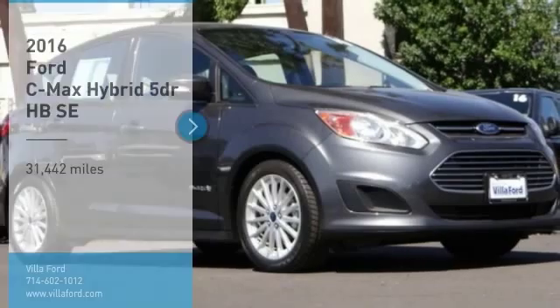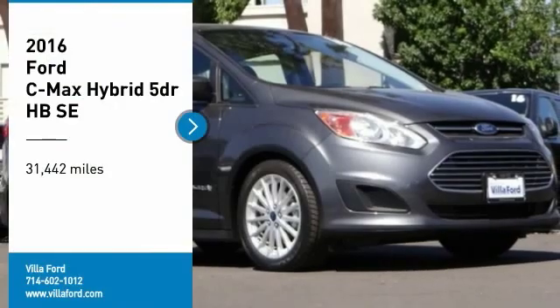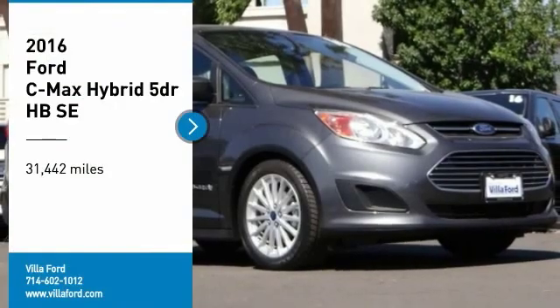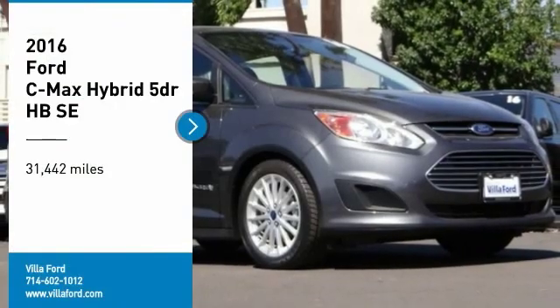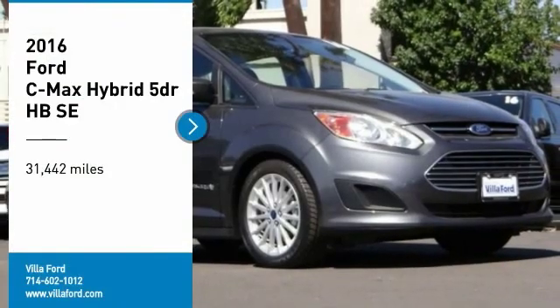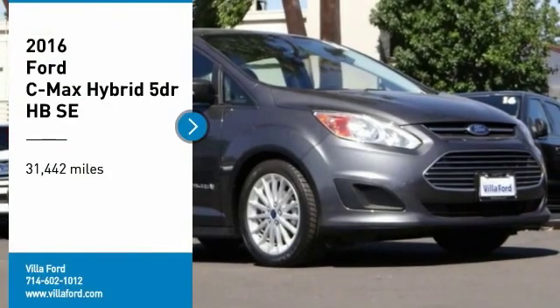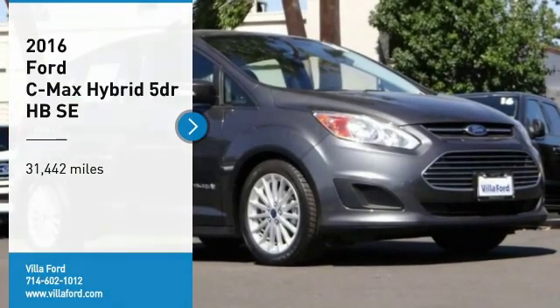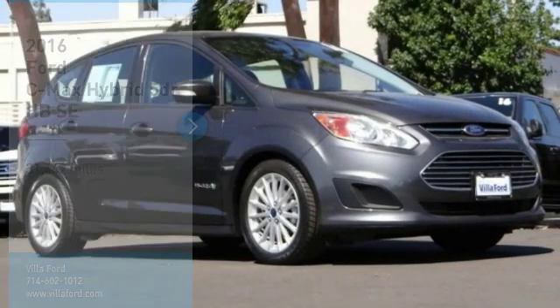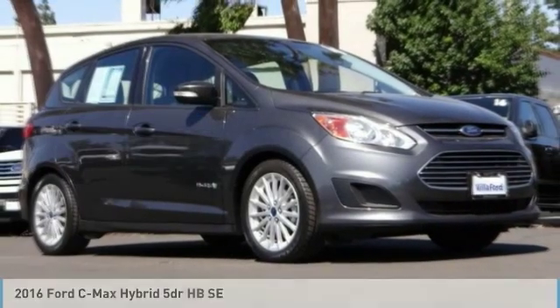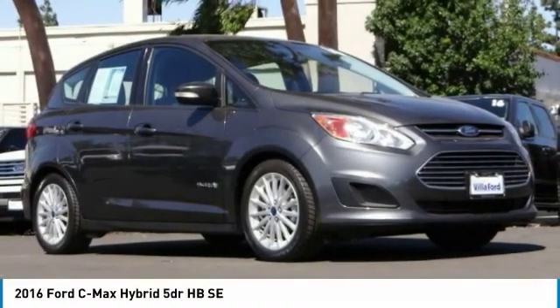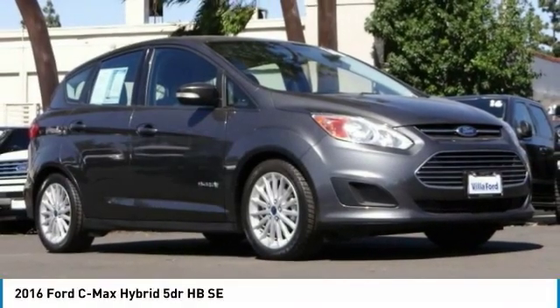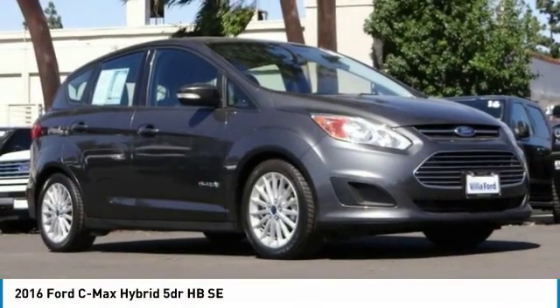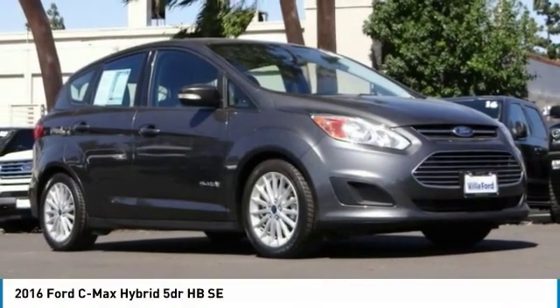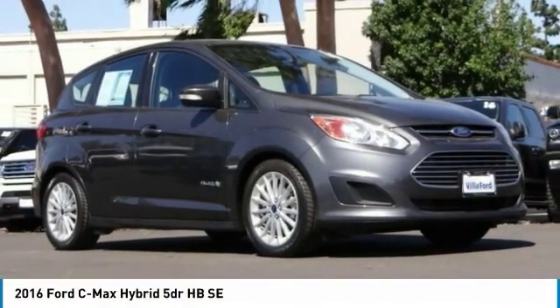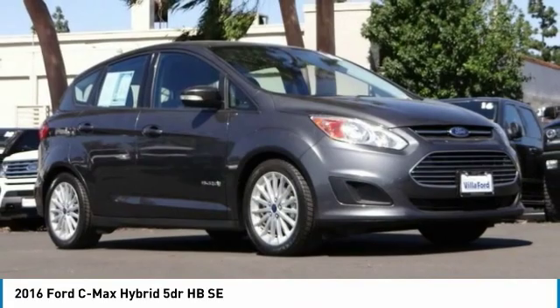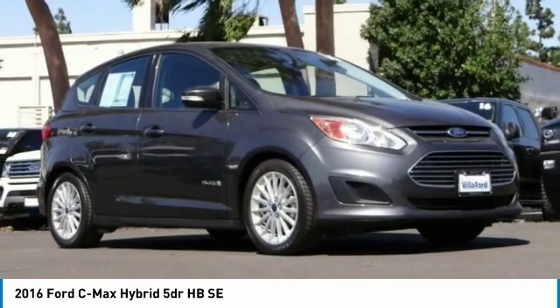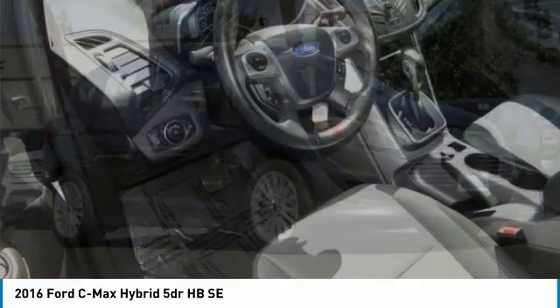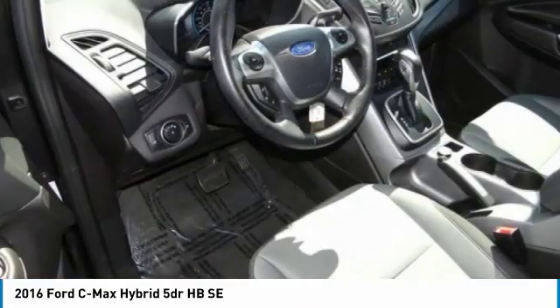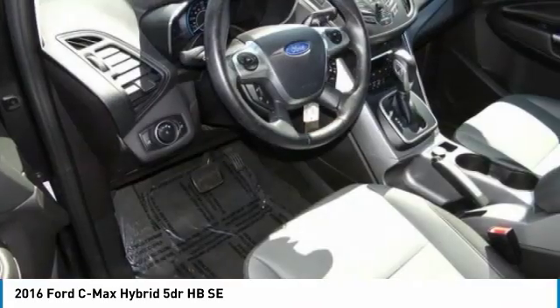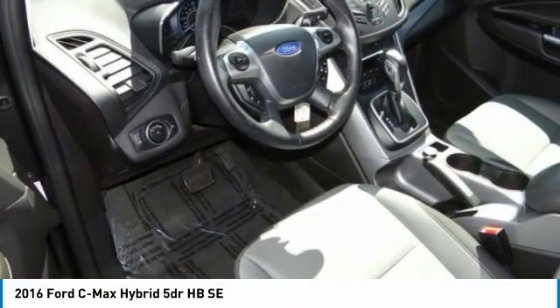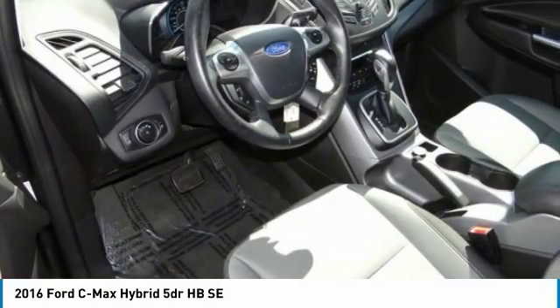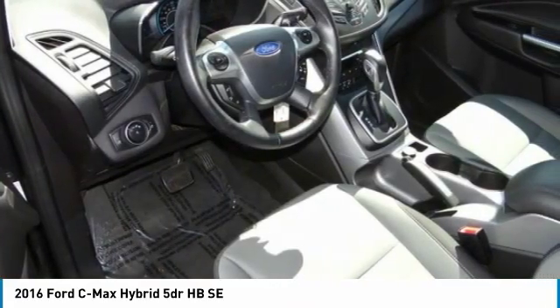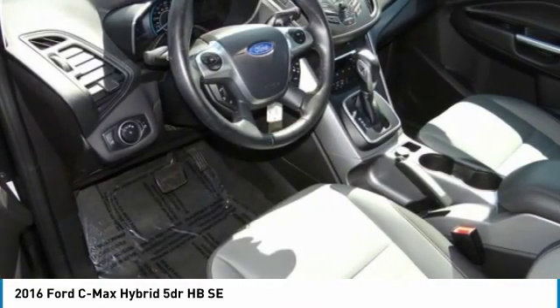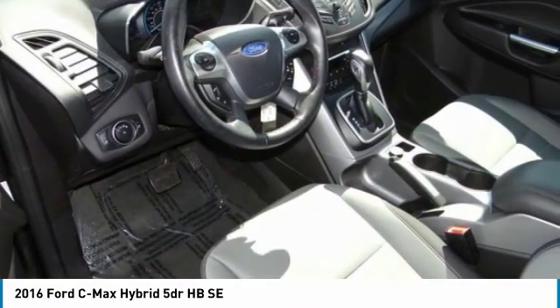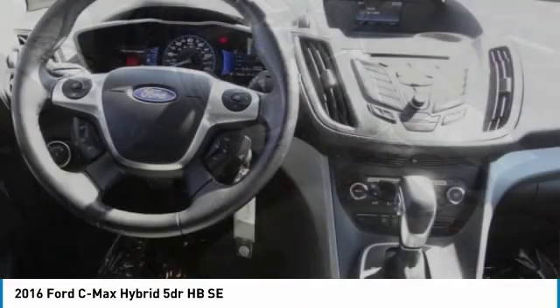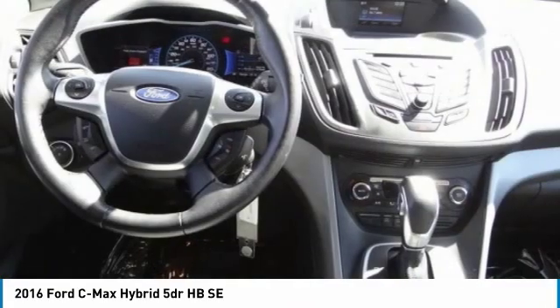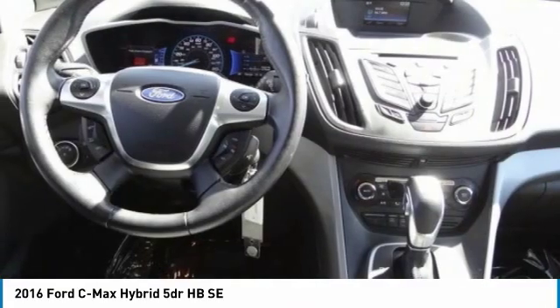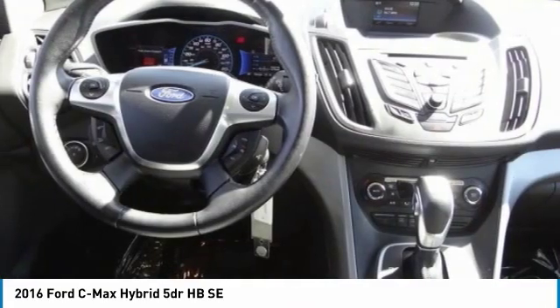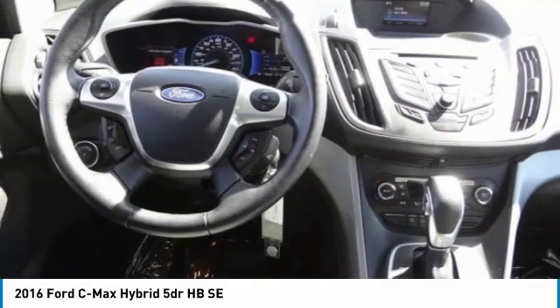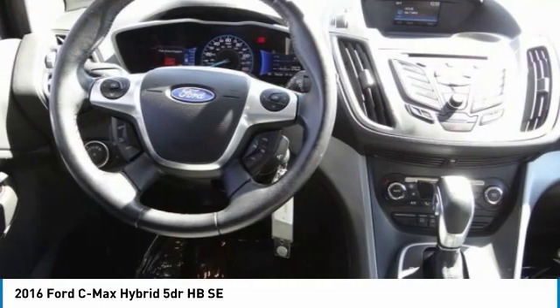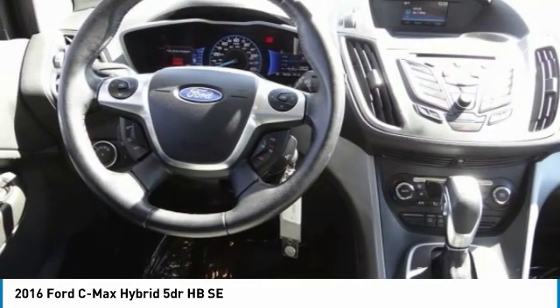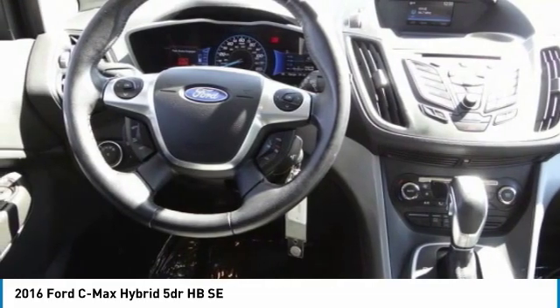We are pleased to show you the 2016 C-MAX Hybrid. The Ford C-MAX Hybrid provides an upscale interior, quality engine performance, and fuel efficiency.